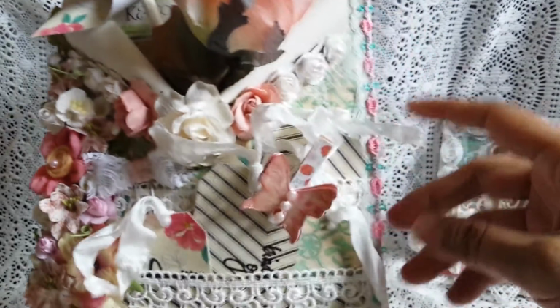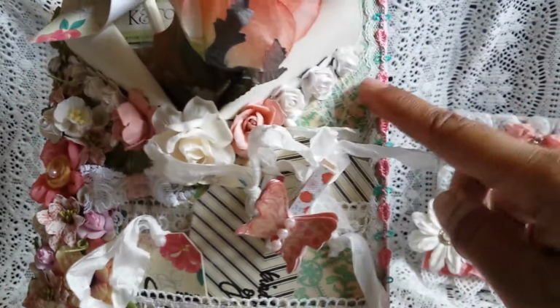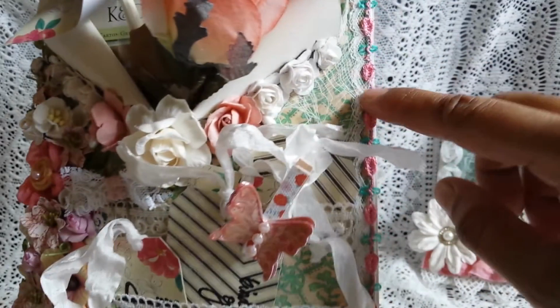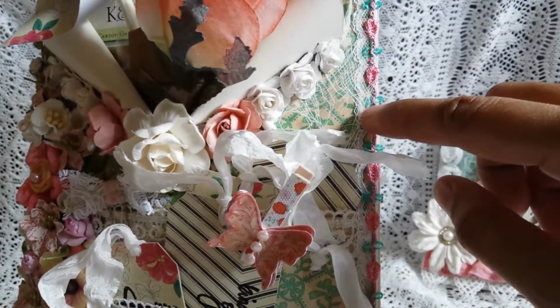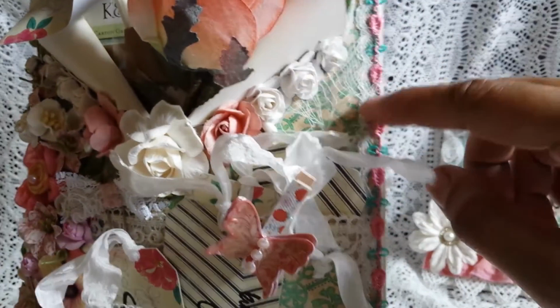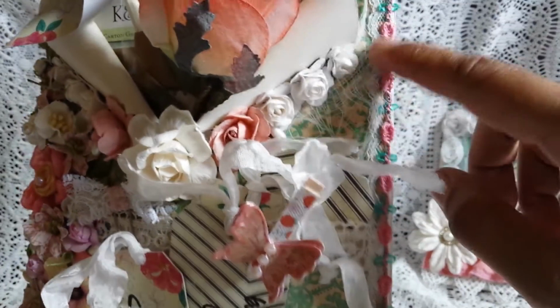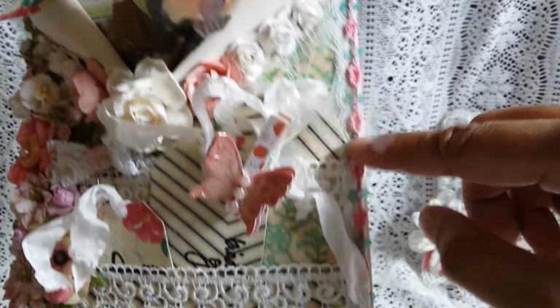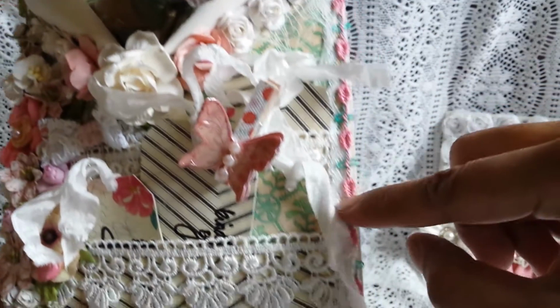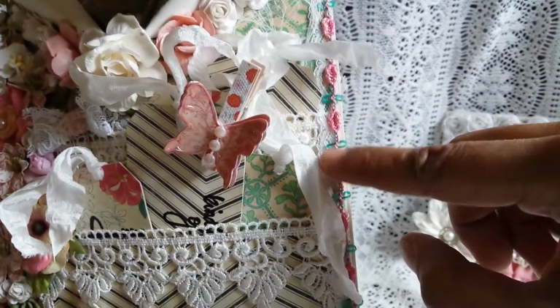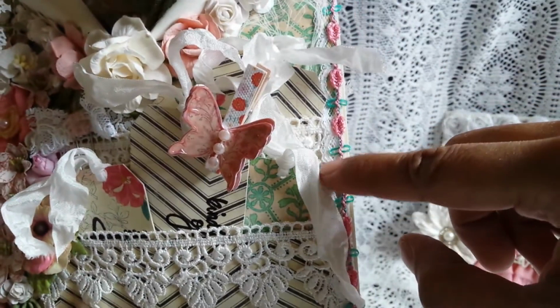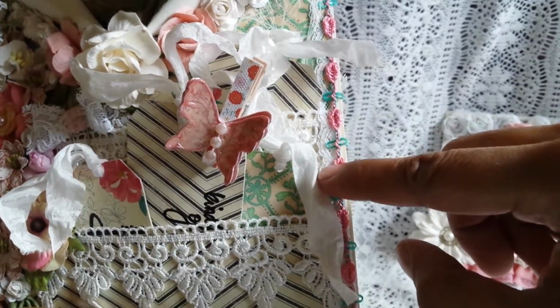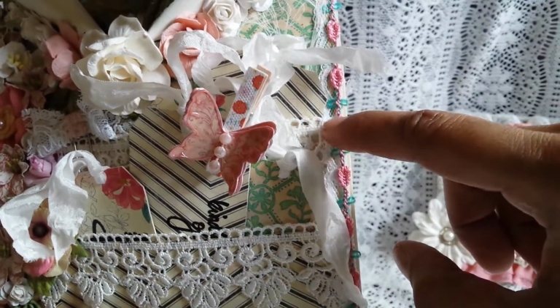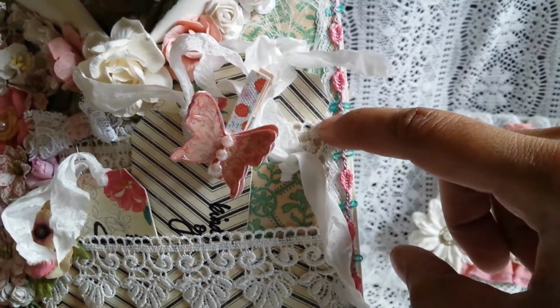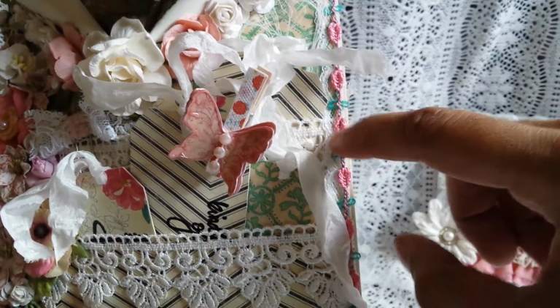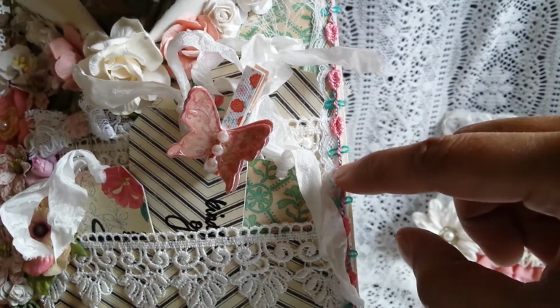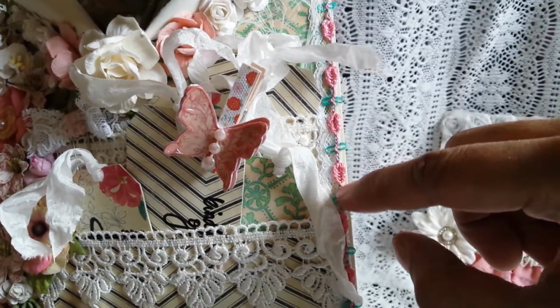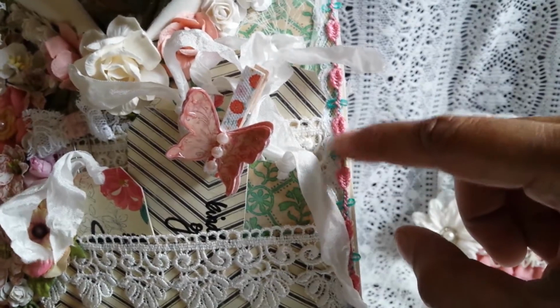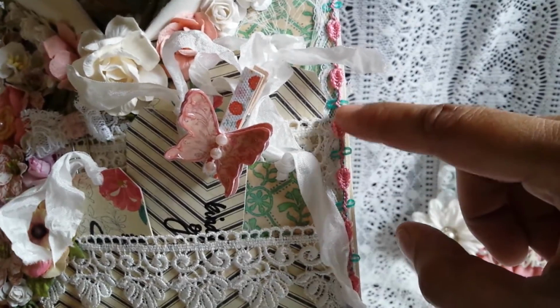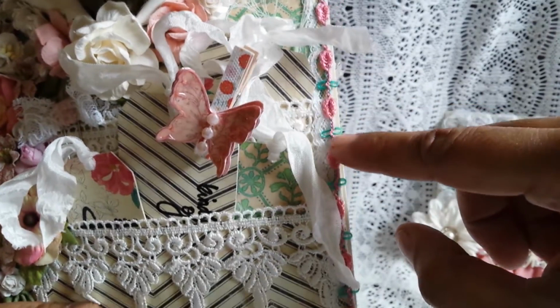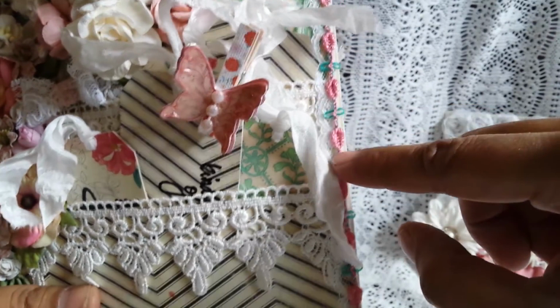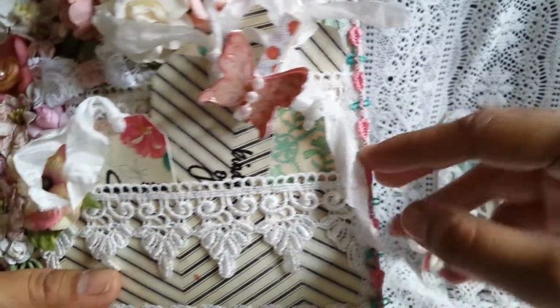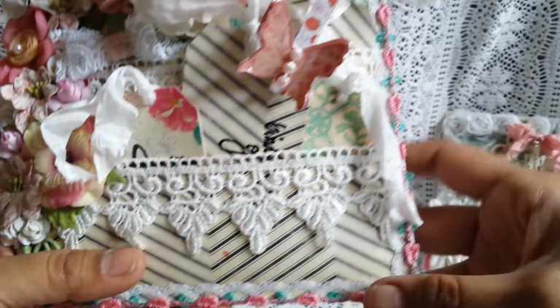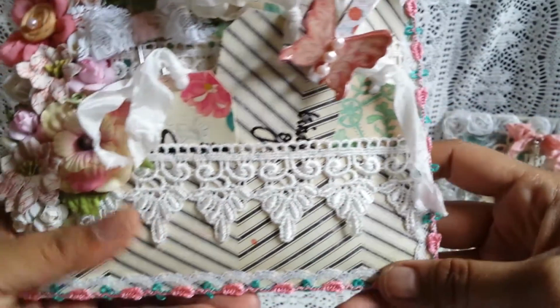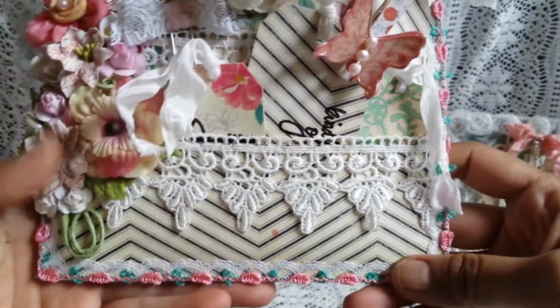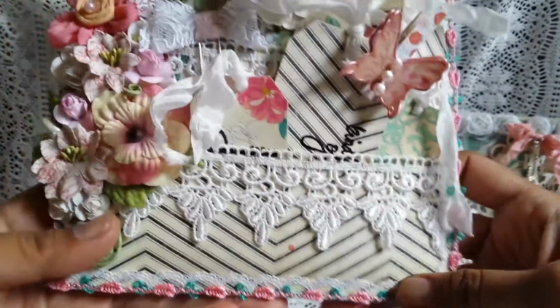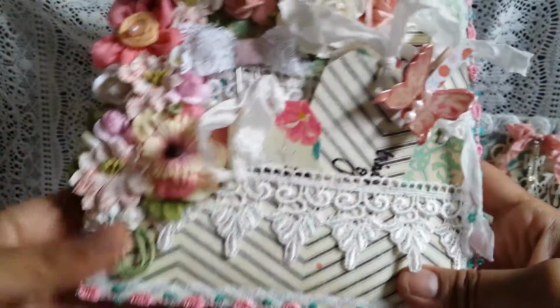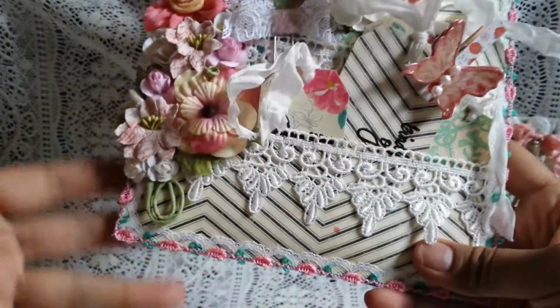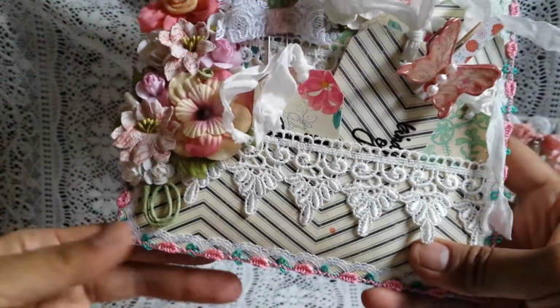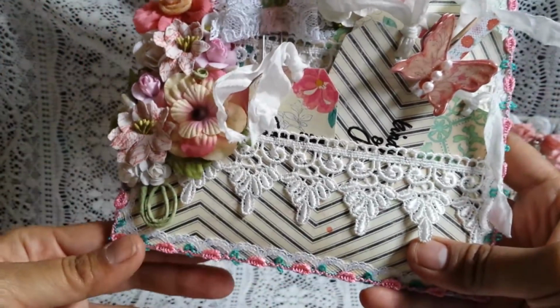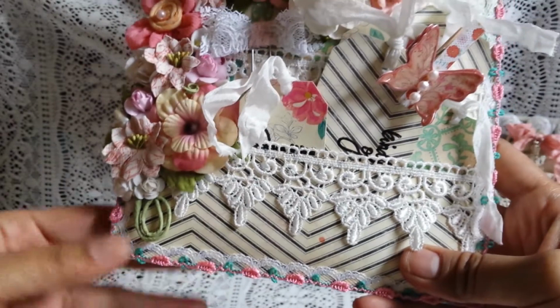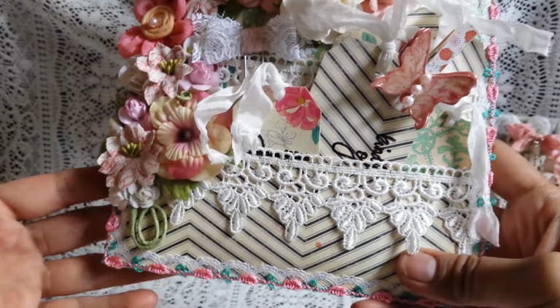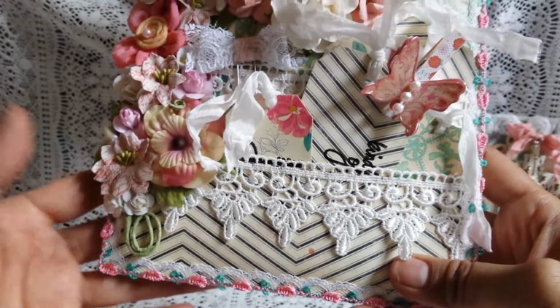For the edge, I have this lace — this white lace is from Craft Supplies for You. And then this pink trim is from Joann's that I got a long time ago. I did that all the way around the outside edge of the envelope.